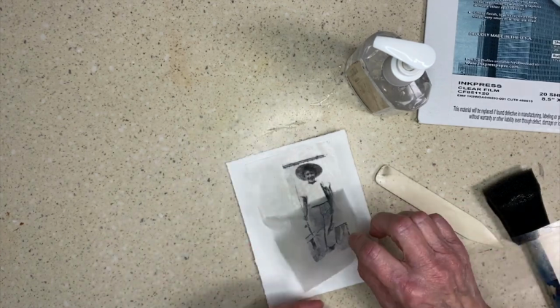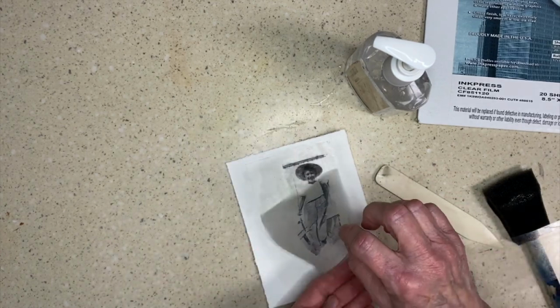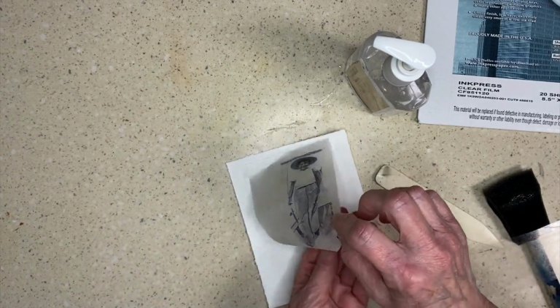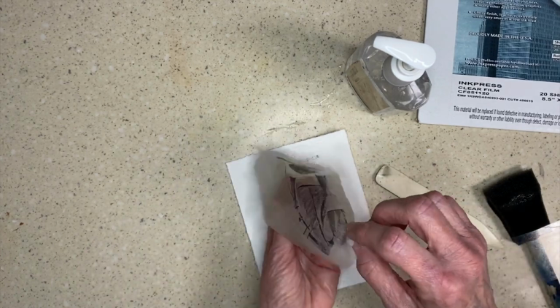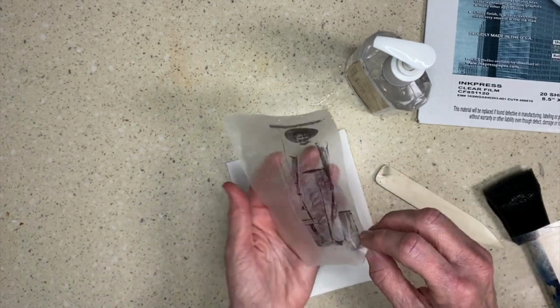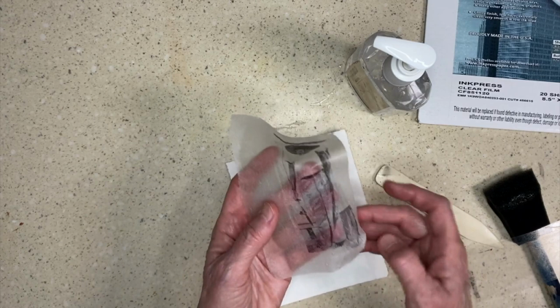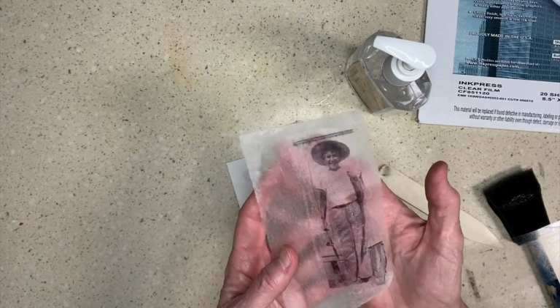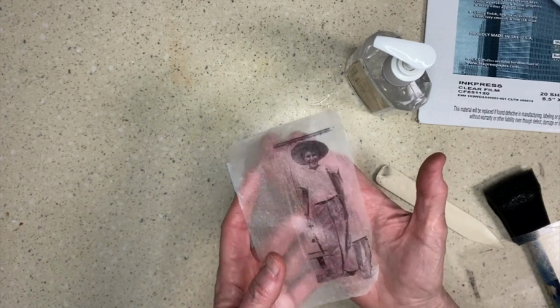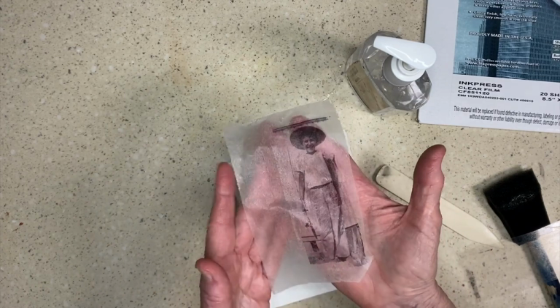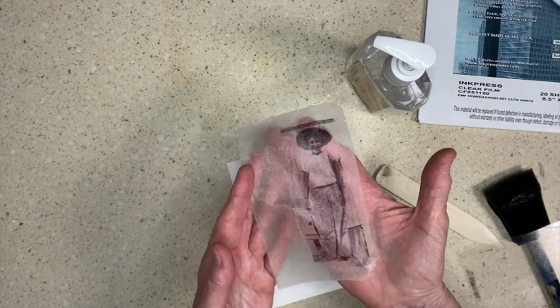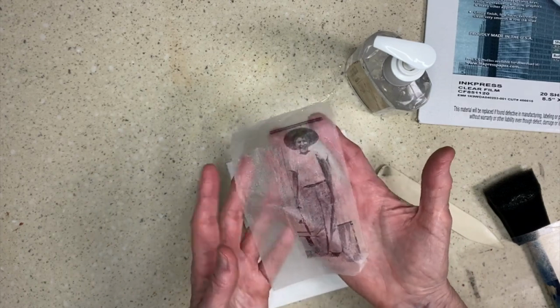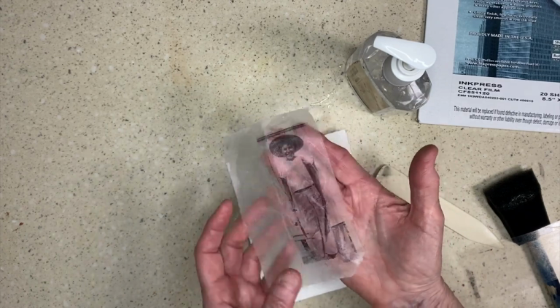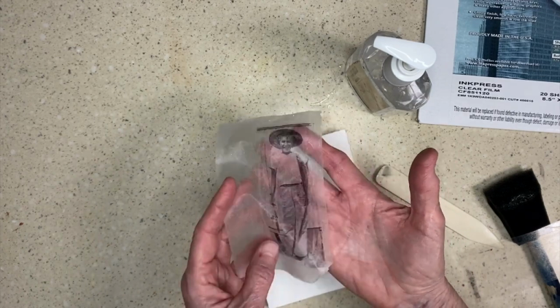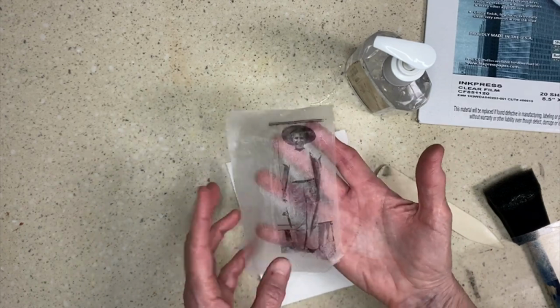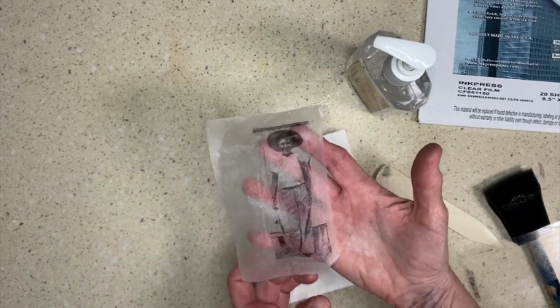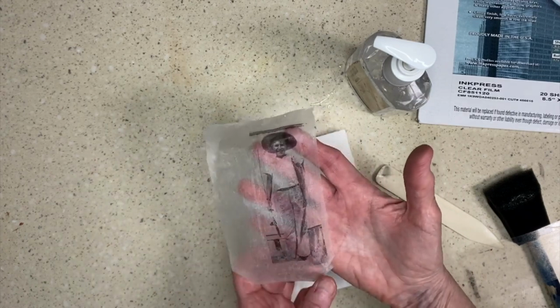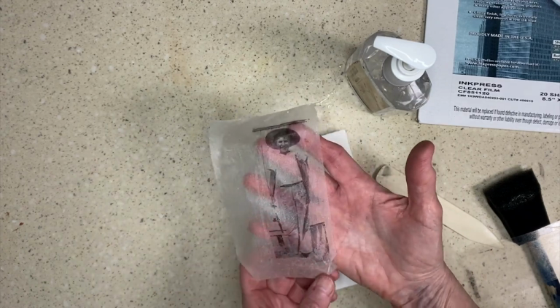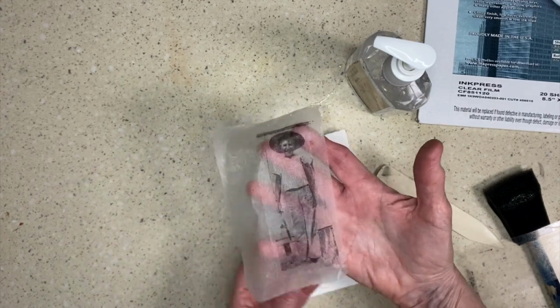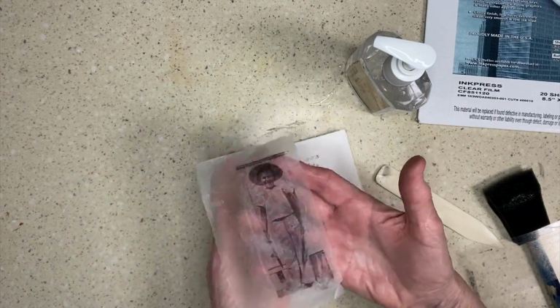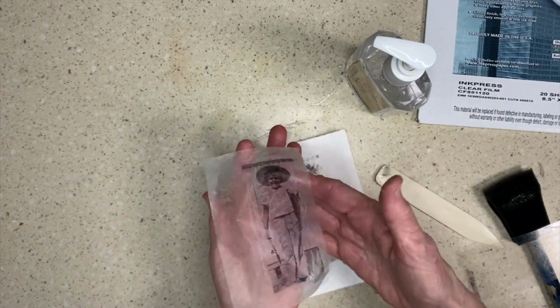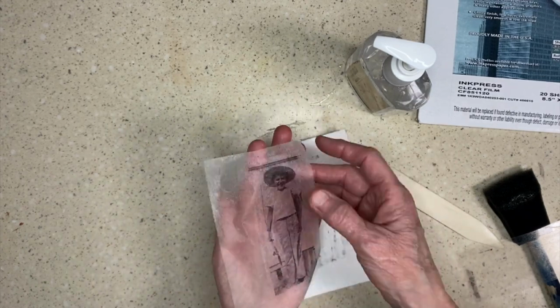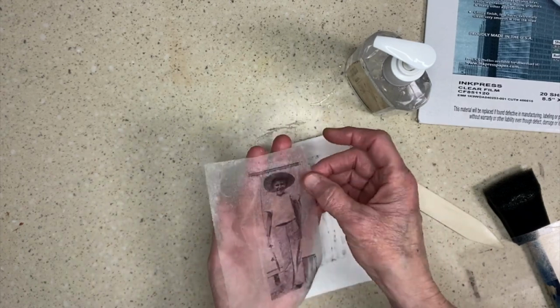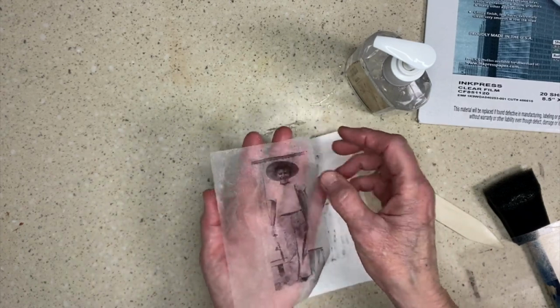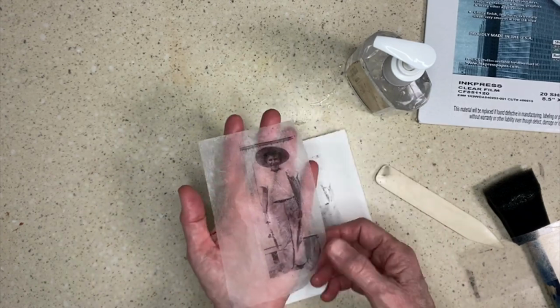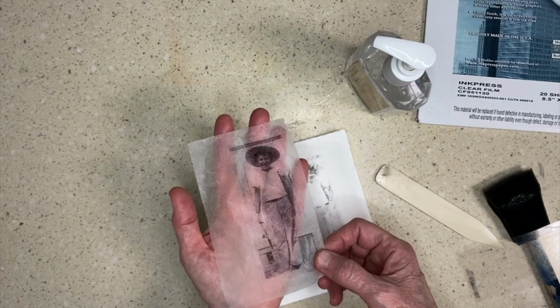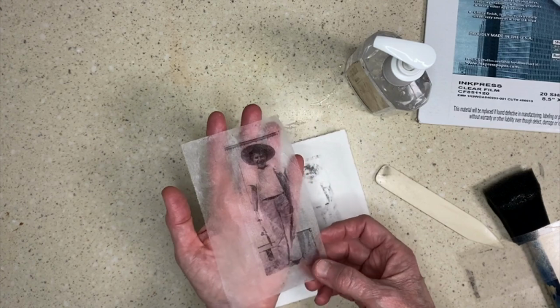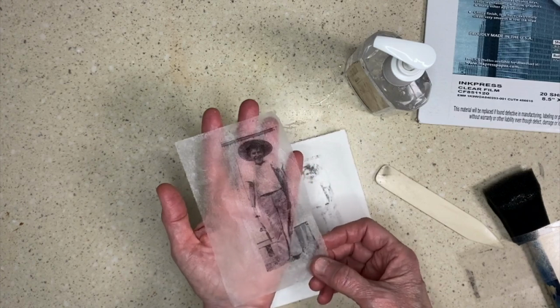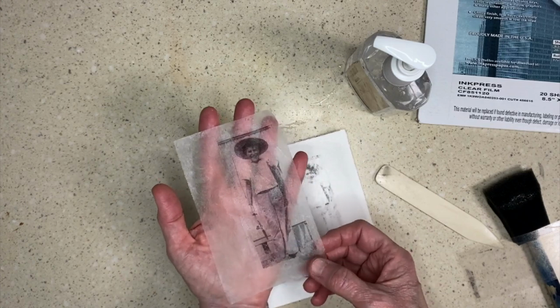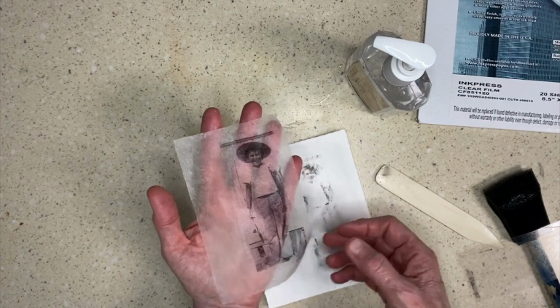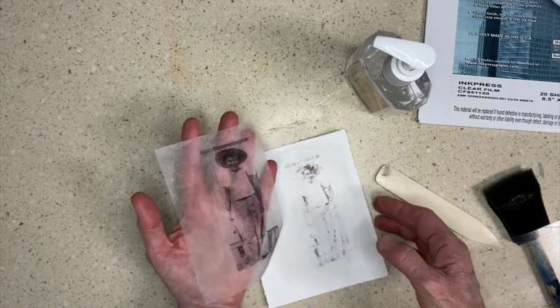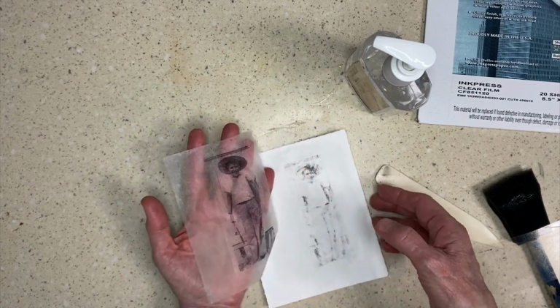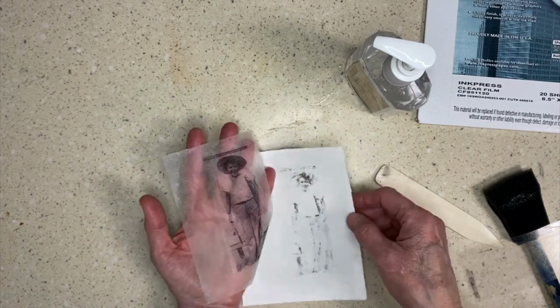That's it. Now my image is transferred to the teabag and I can mount my teabag as I typically do to make my art.